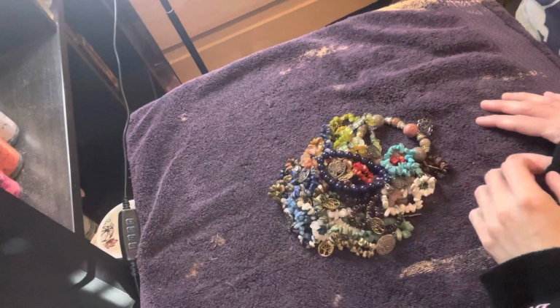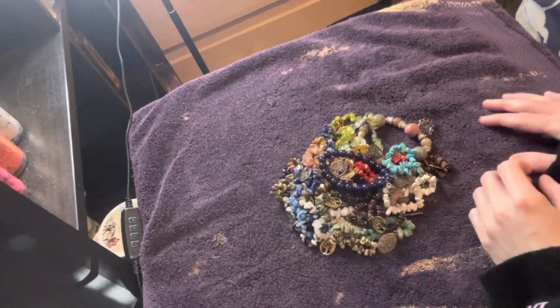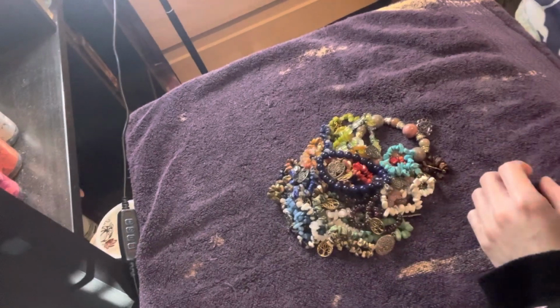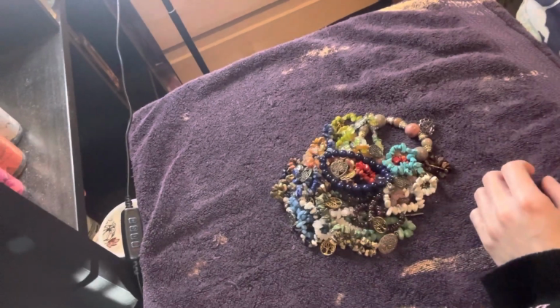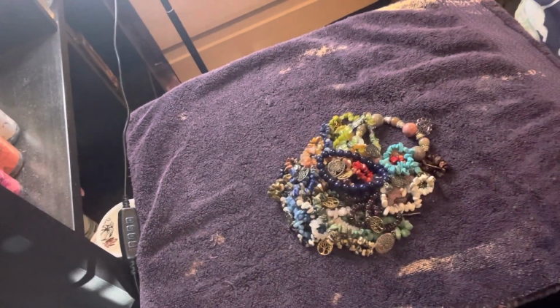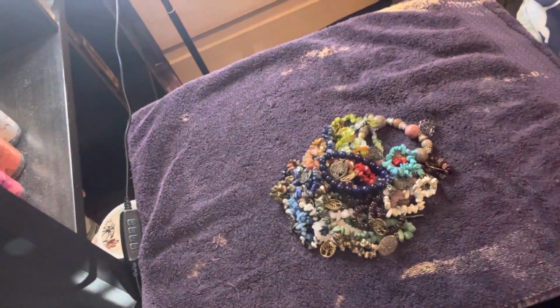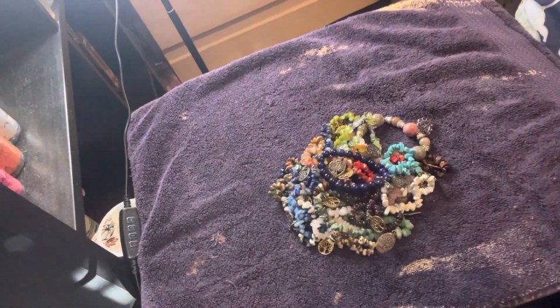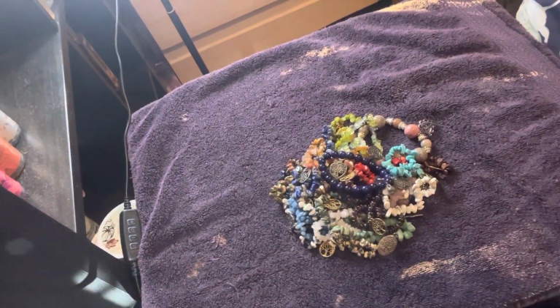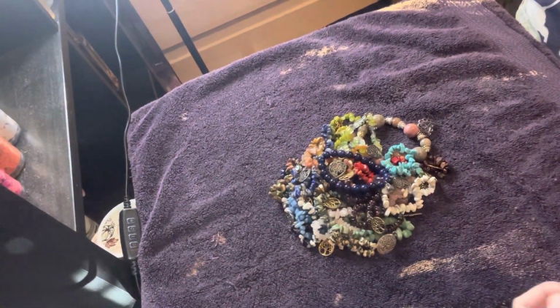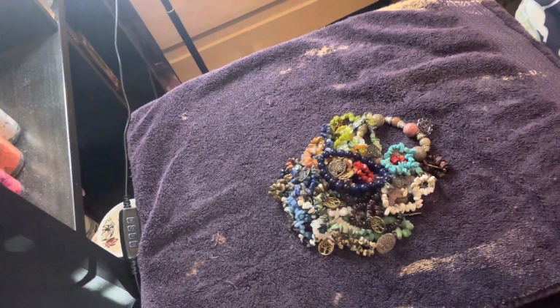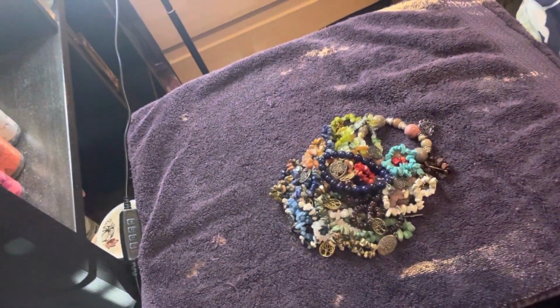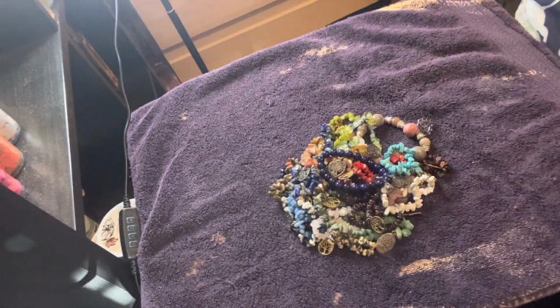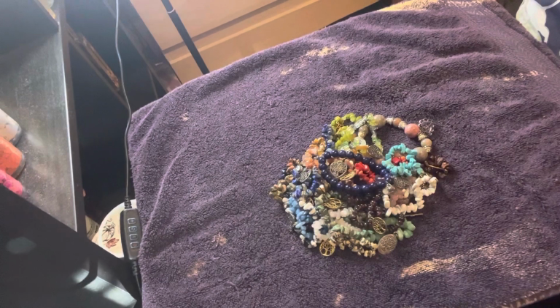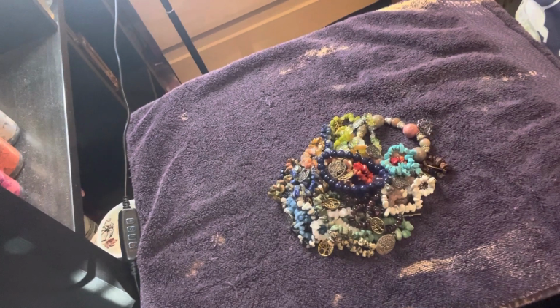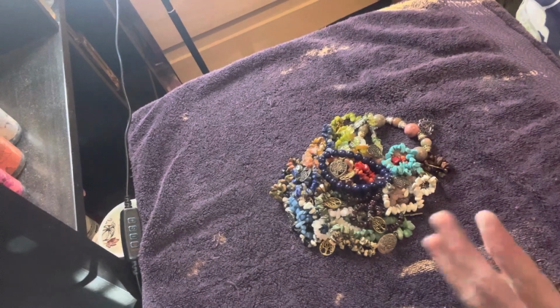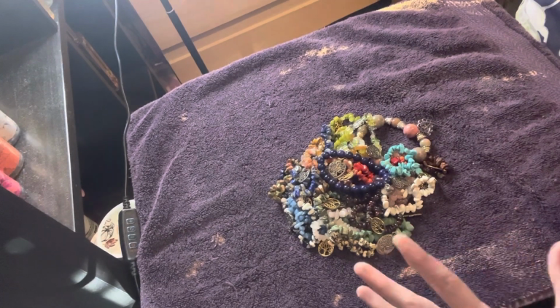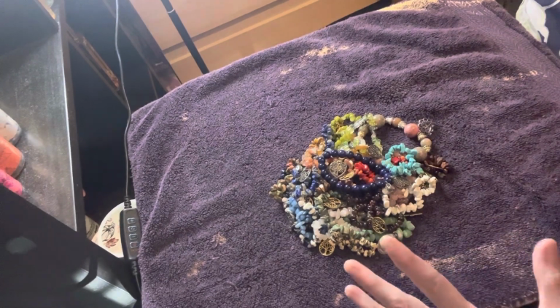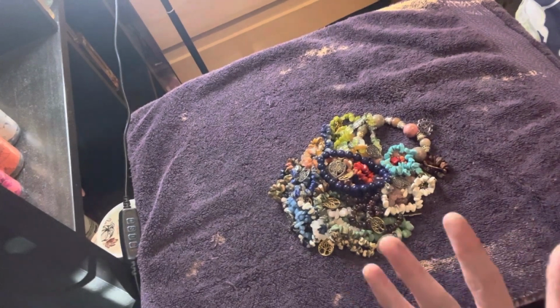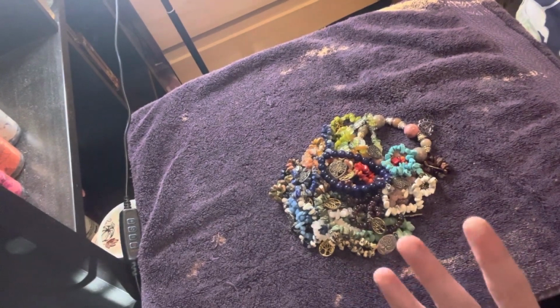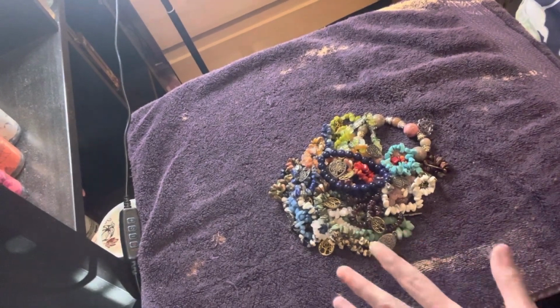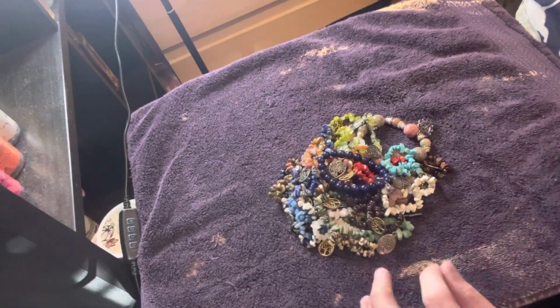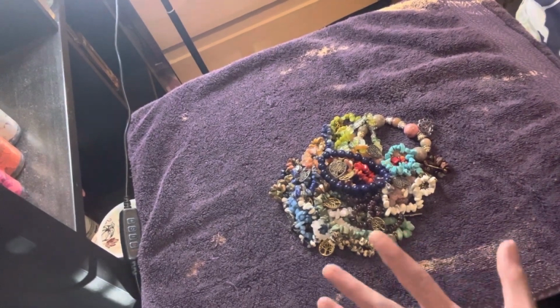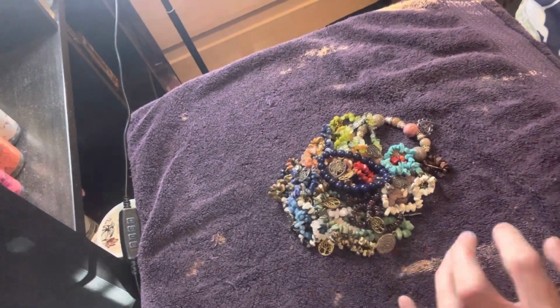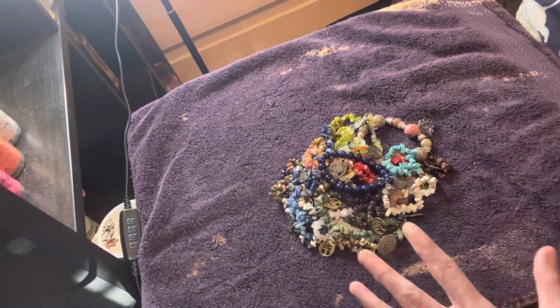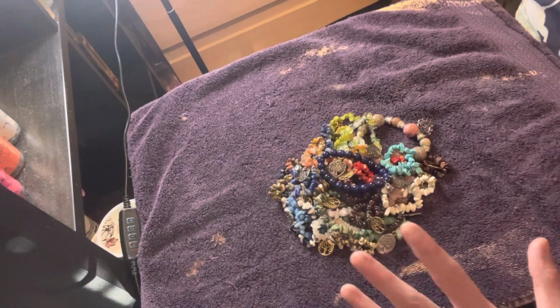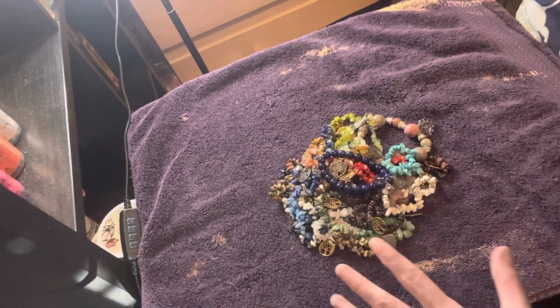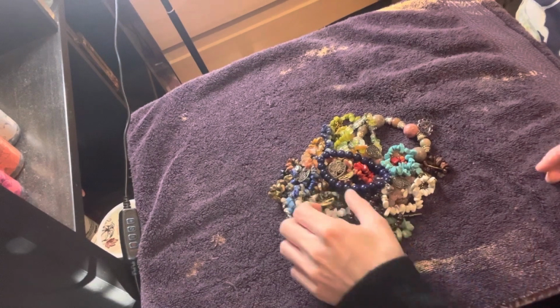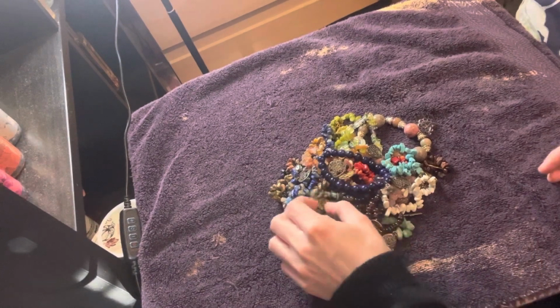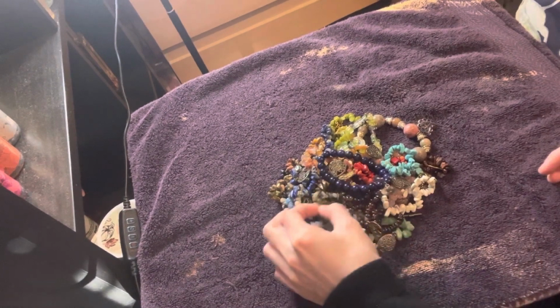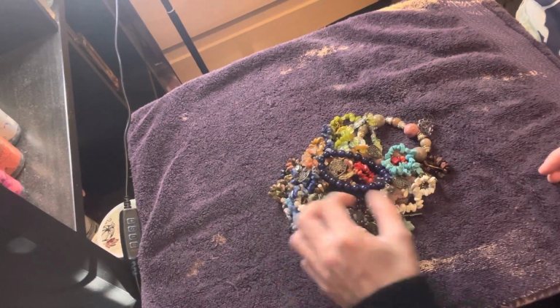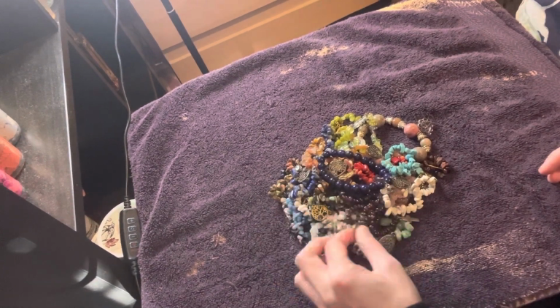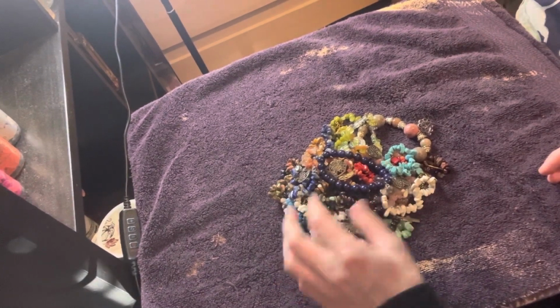Hey everyone, I am back with another video. So today I have another finished jewelry update. I made some gemstone chip religious jewelry, and I also put some tree of life charms on here.